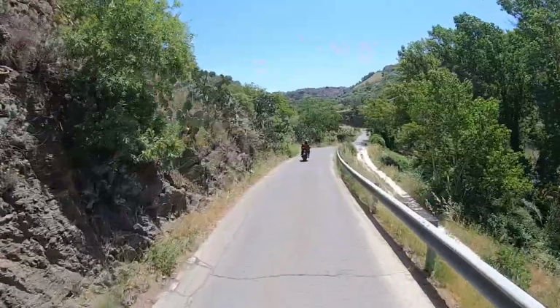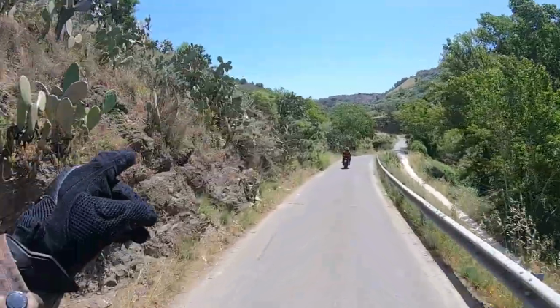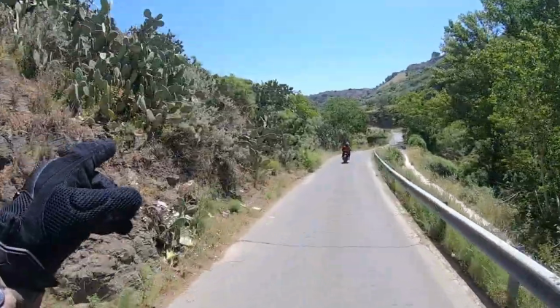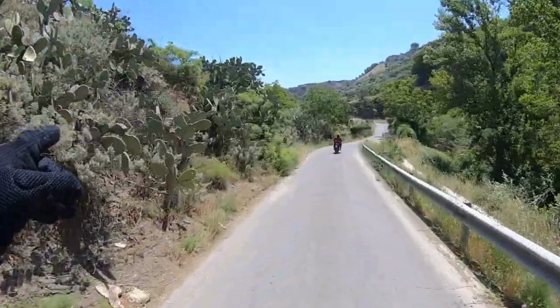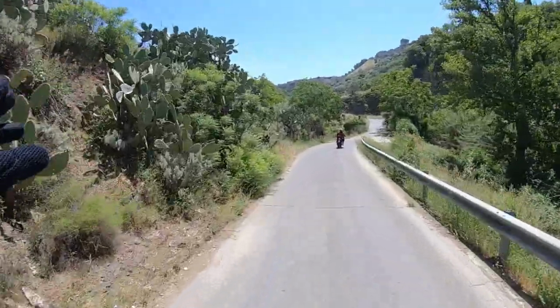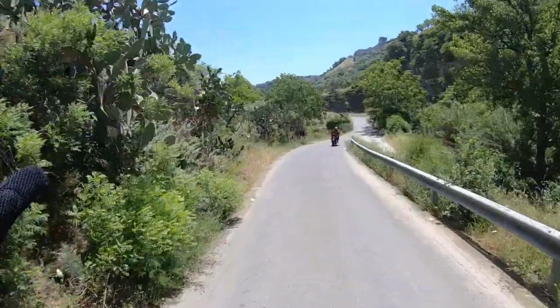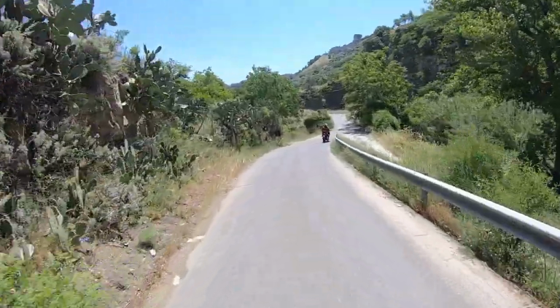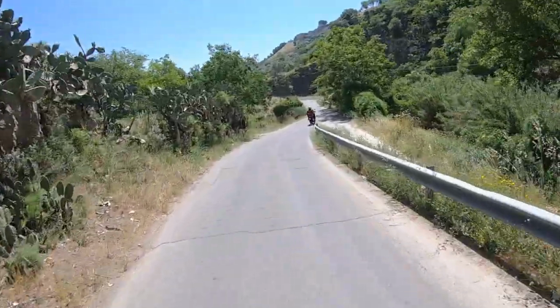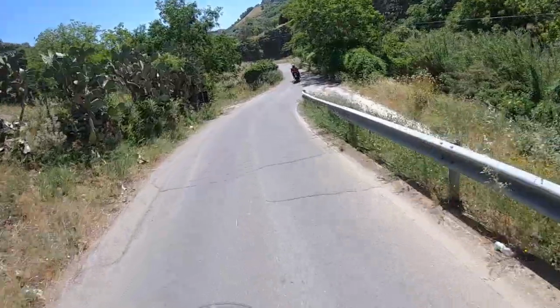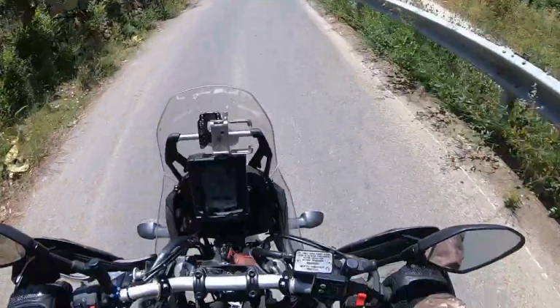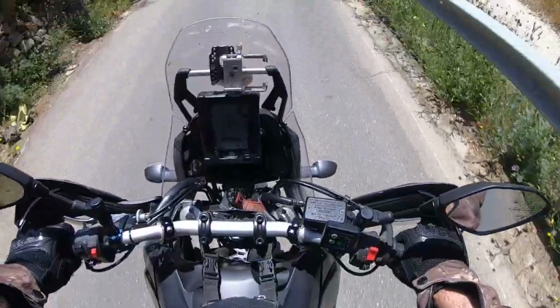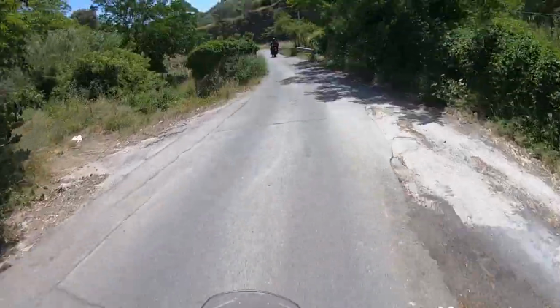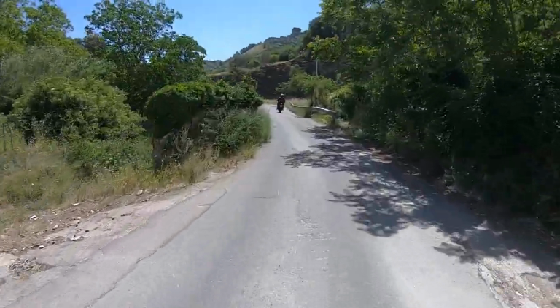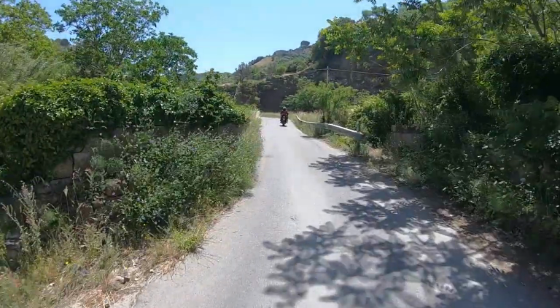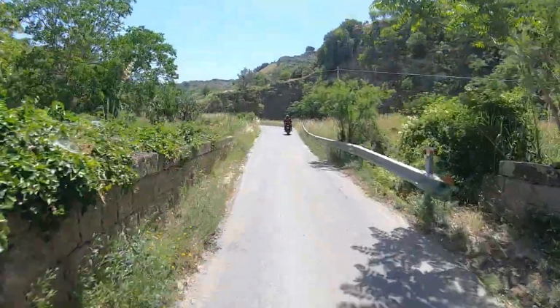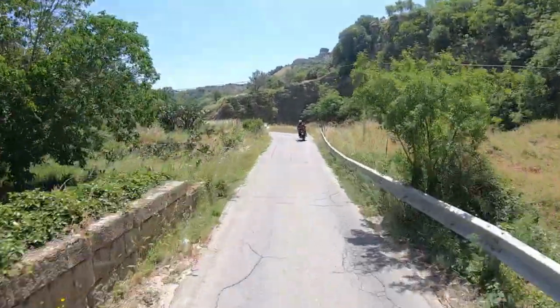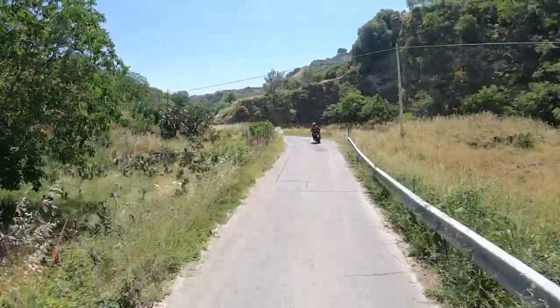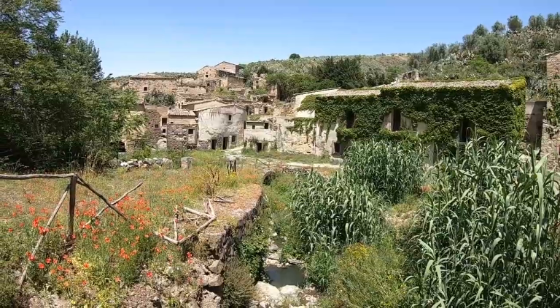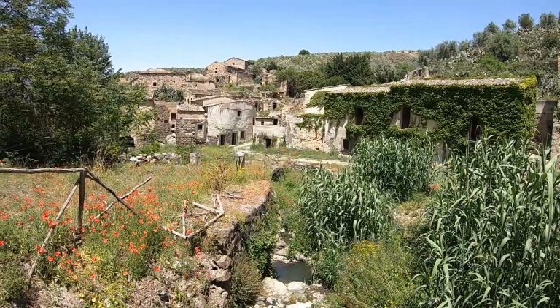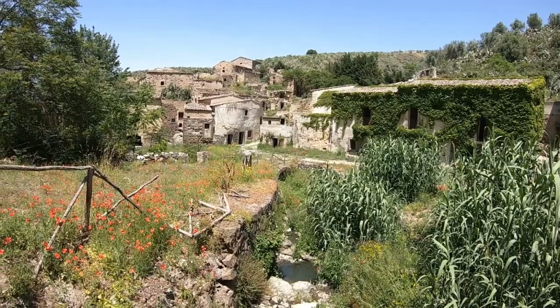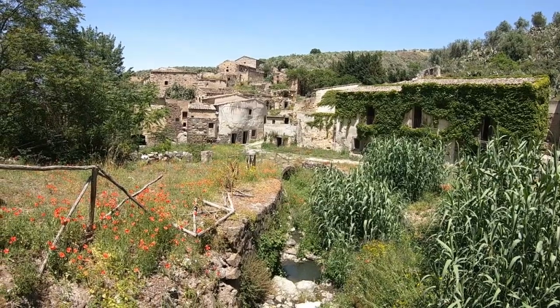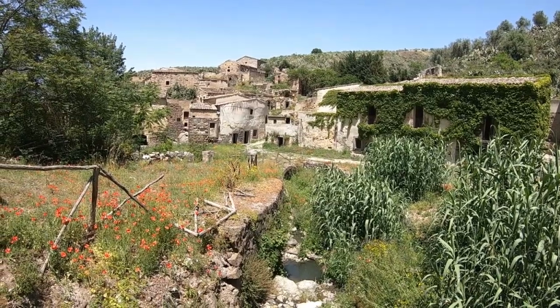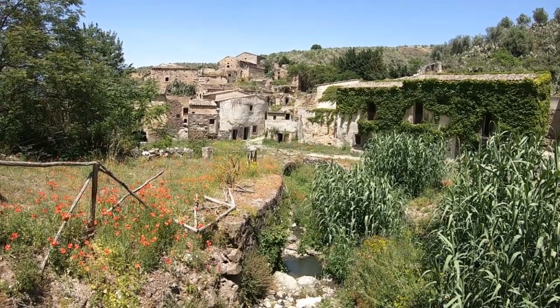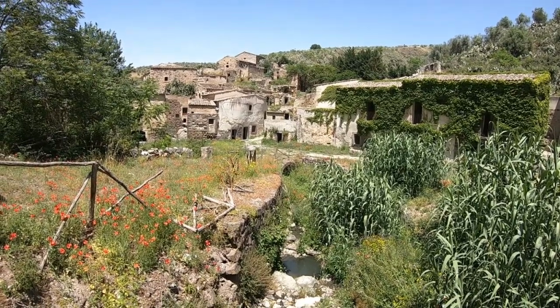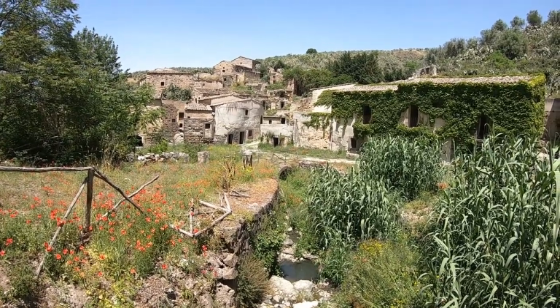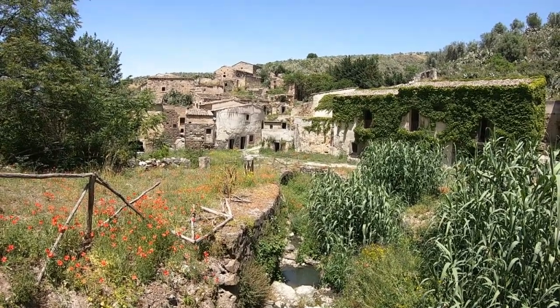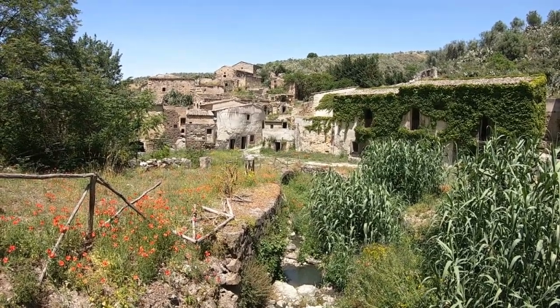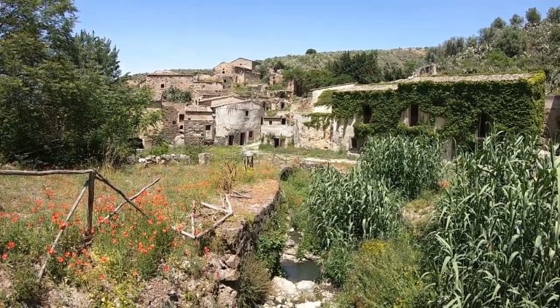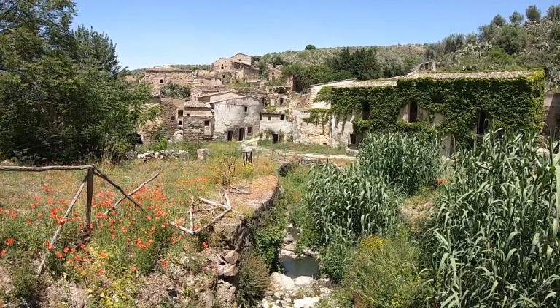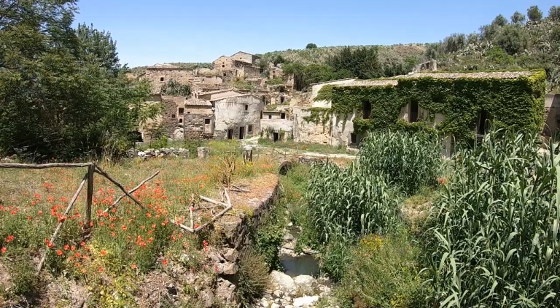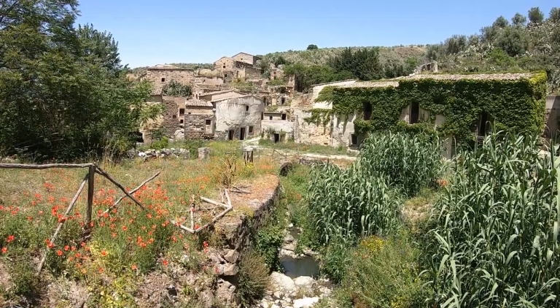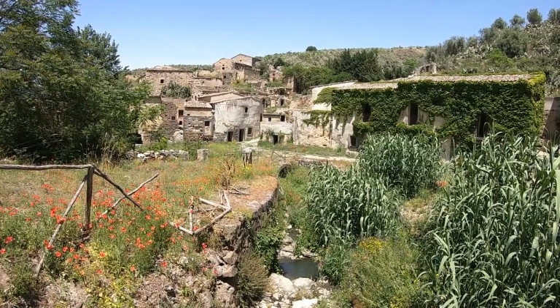See the cactus? Exactly like desert, and it is 31 degrees at the moment here. This is another one of the abandoned places. Calogero just explained me the history. The name is Cunziria.